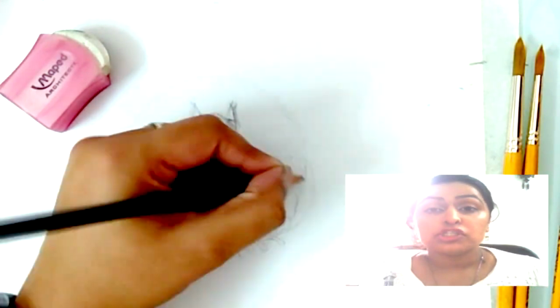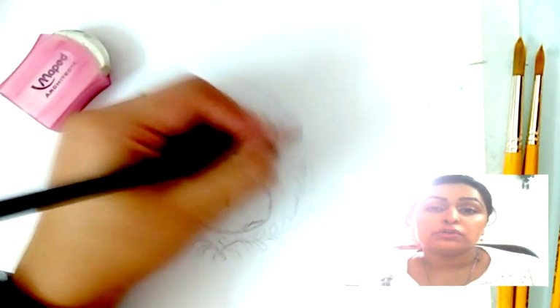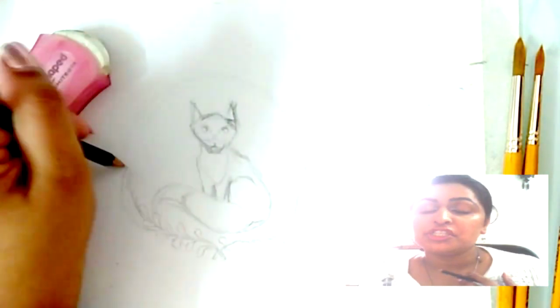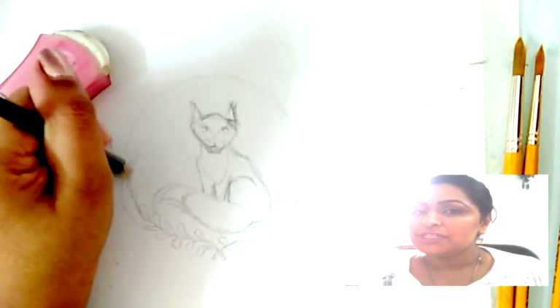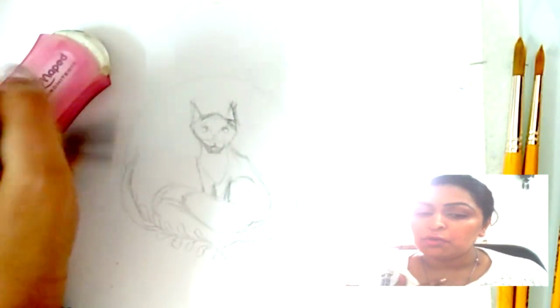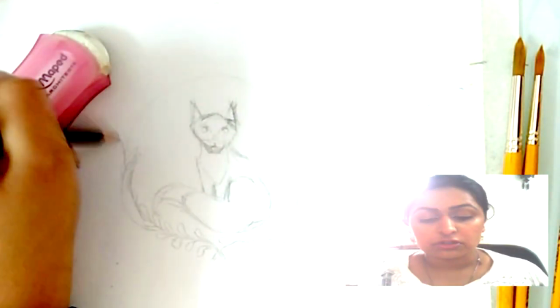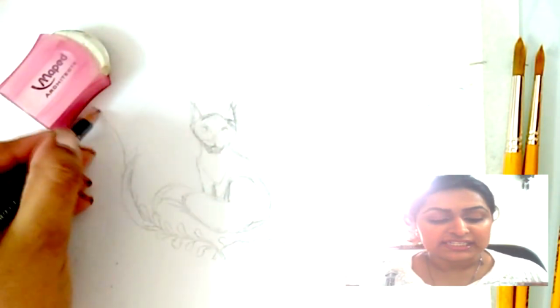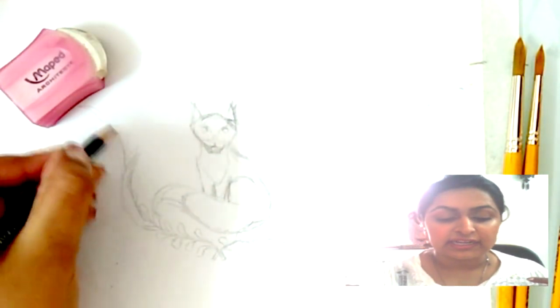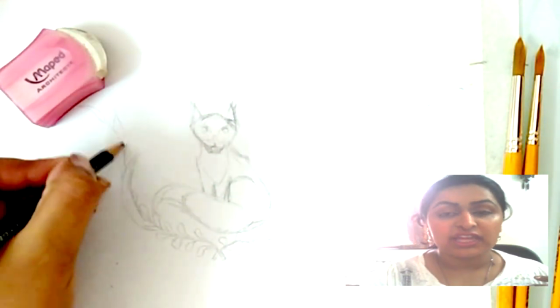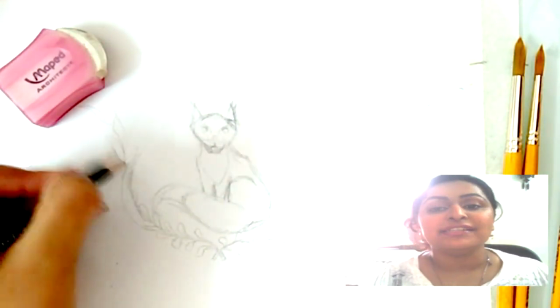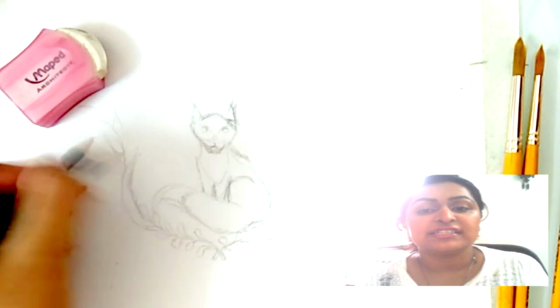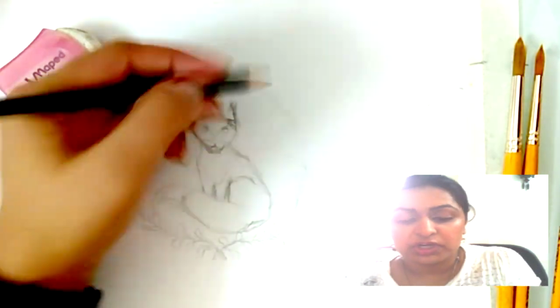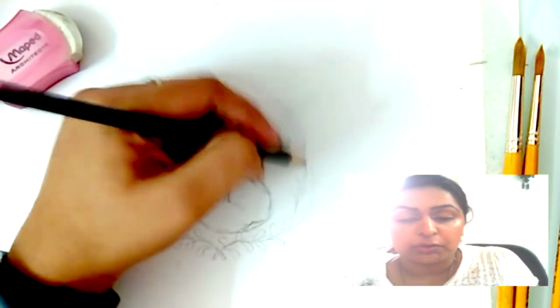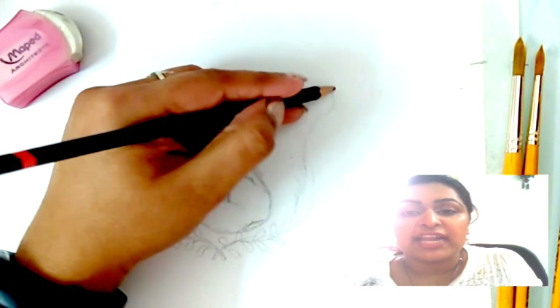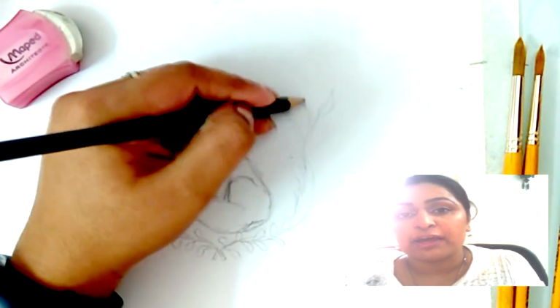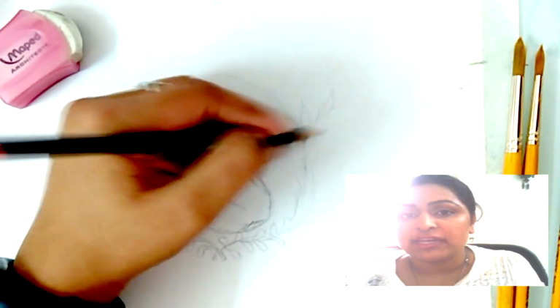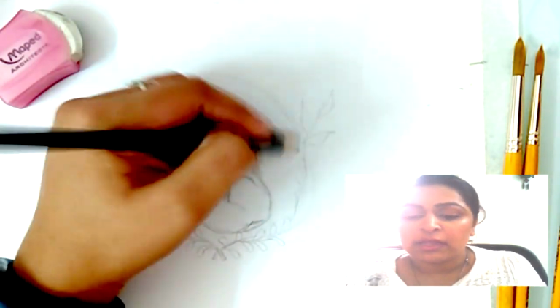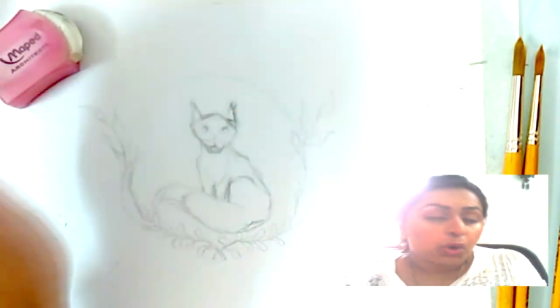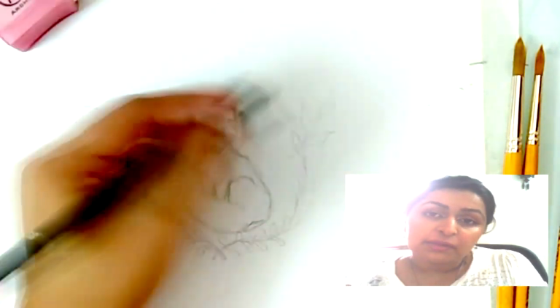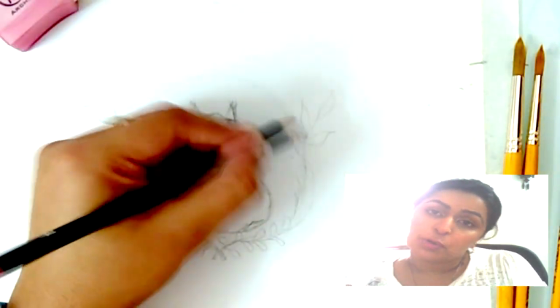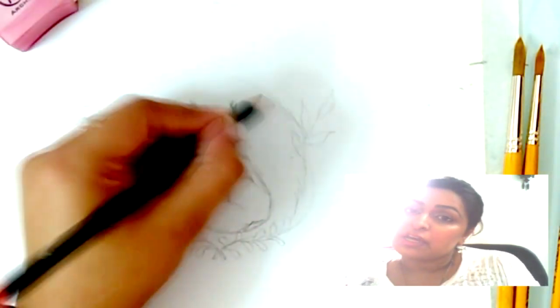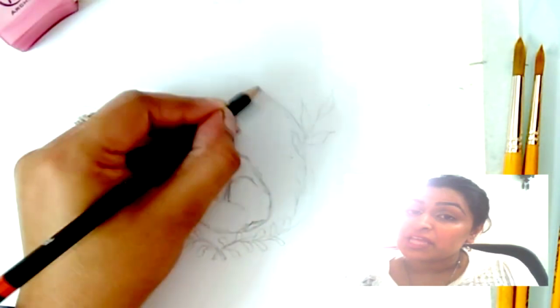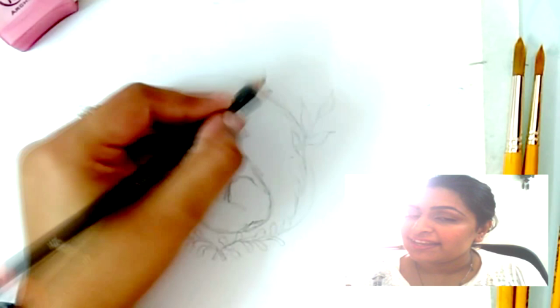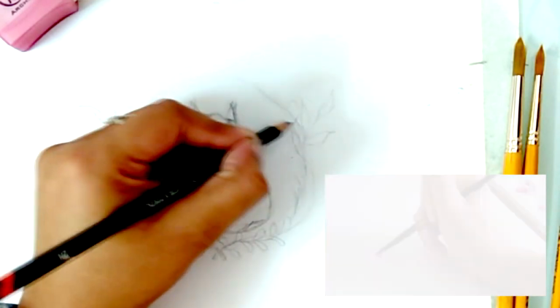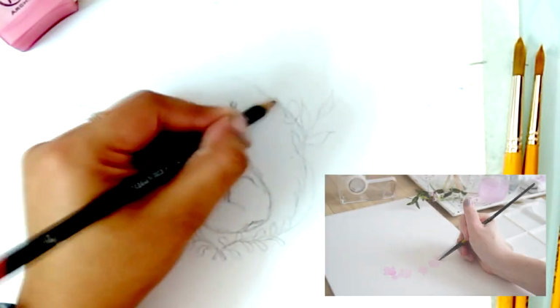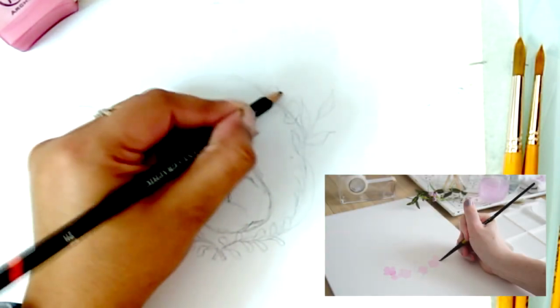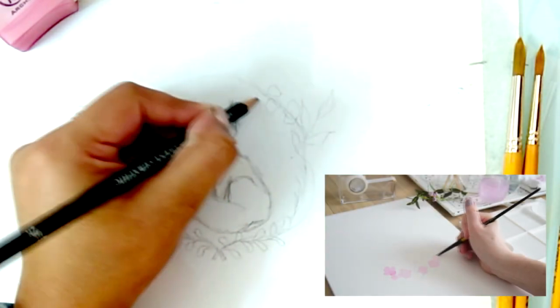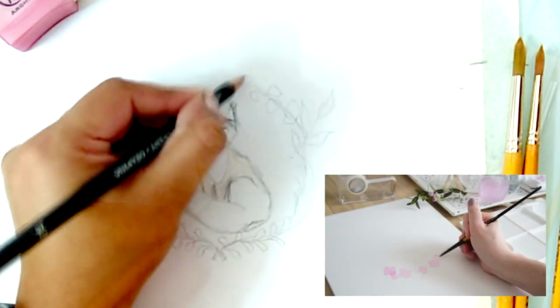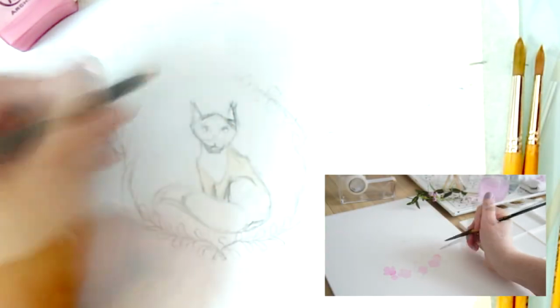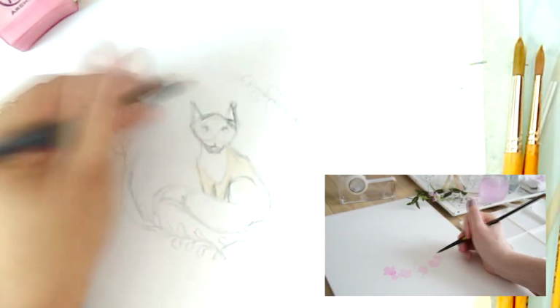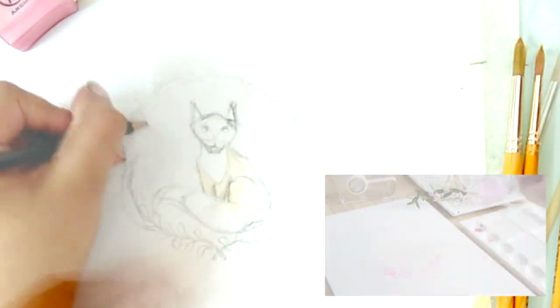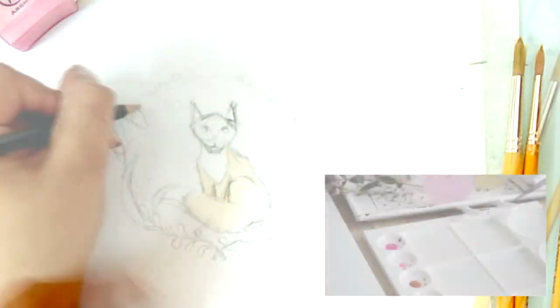She's using a wet-on-dry technique, and what that means is that we're not going to lay down any water before we go in with our paint. So the first thing I want to do is just make these really light colours and lay down nice flat washes of light colour.